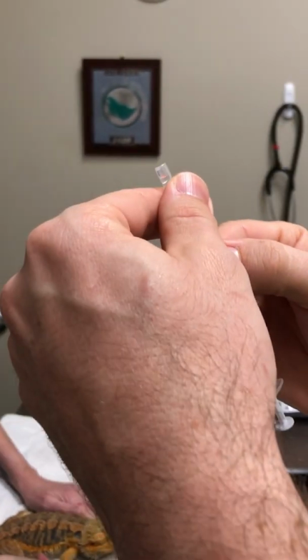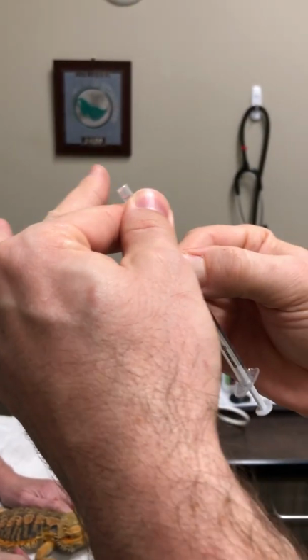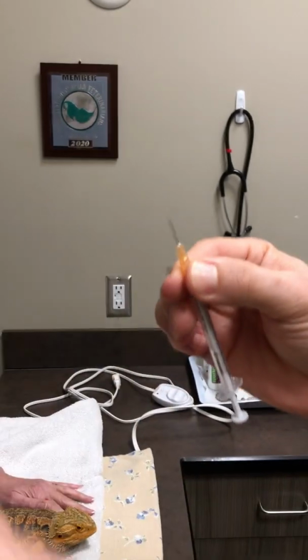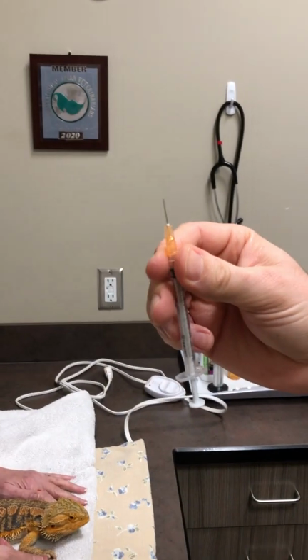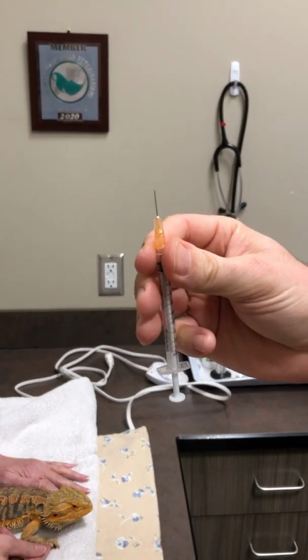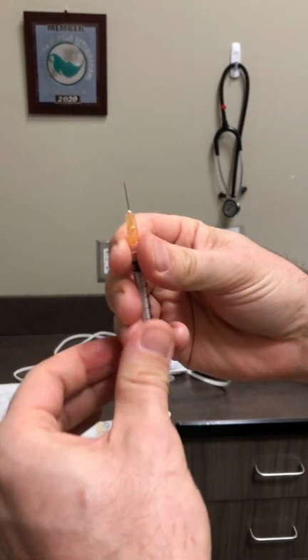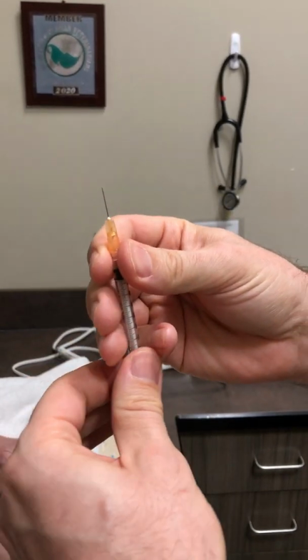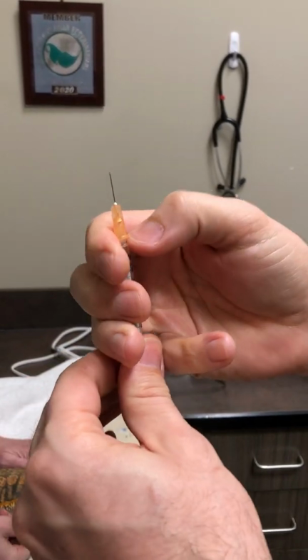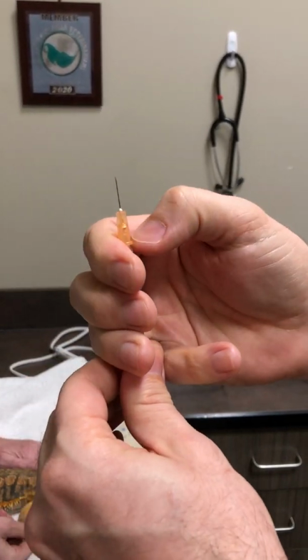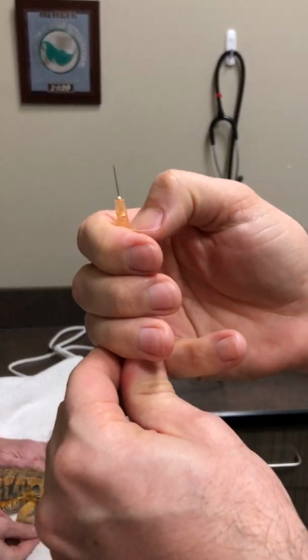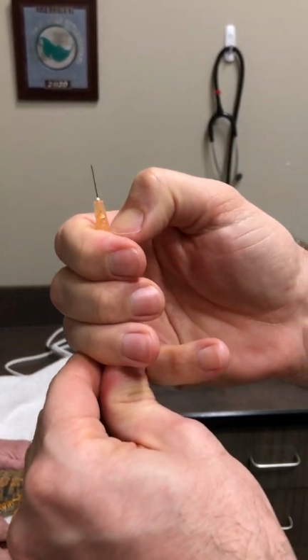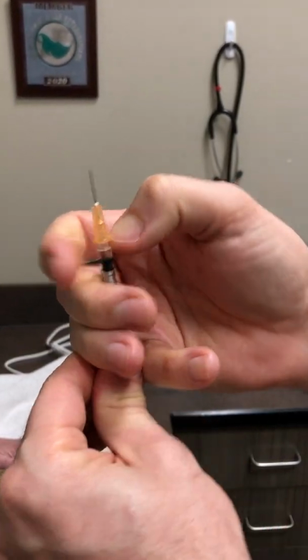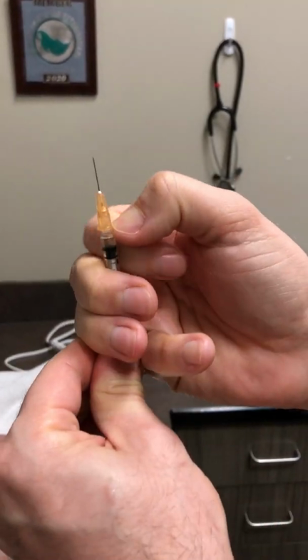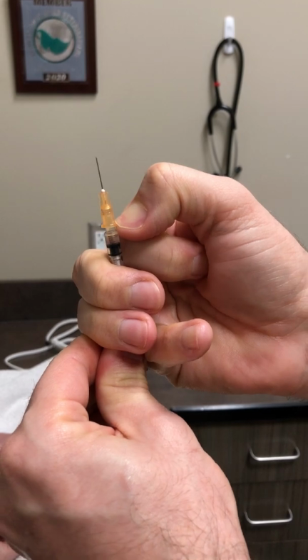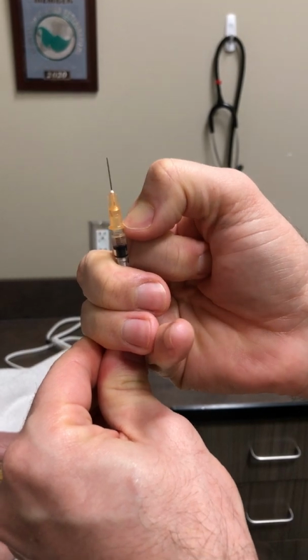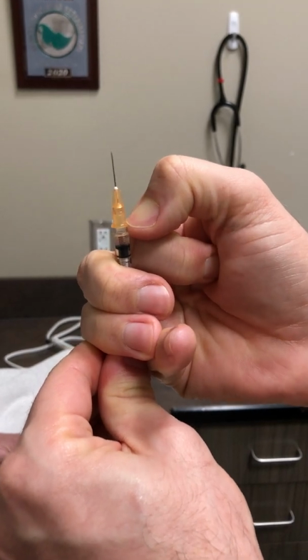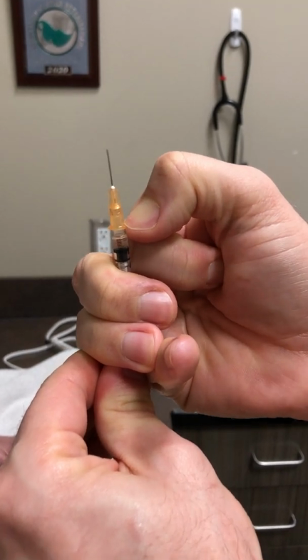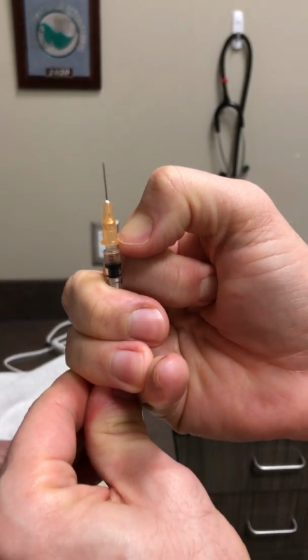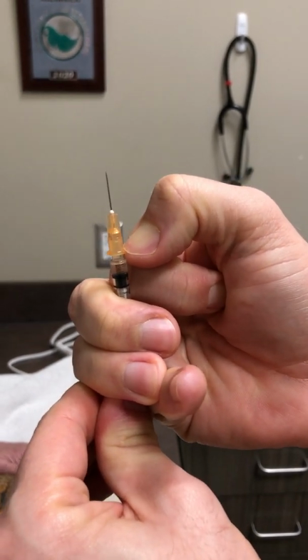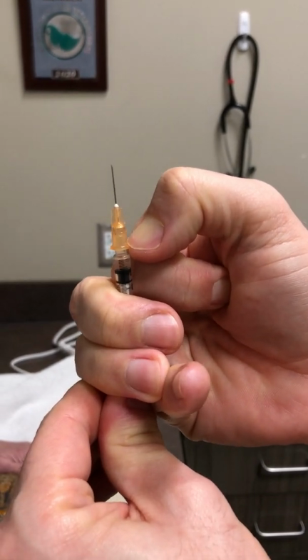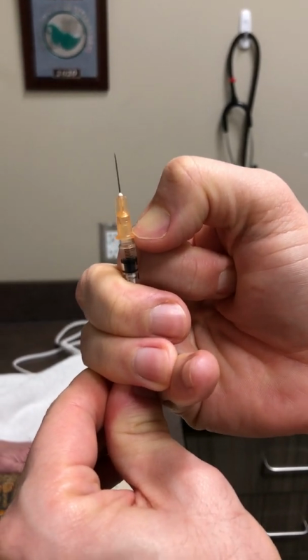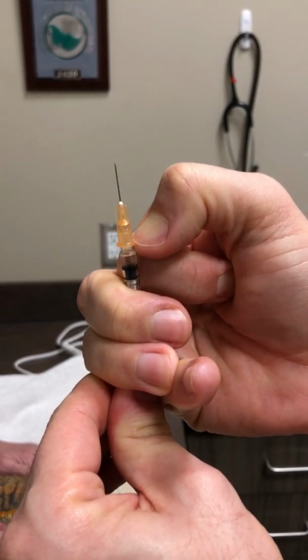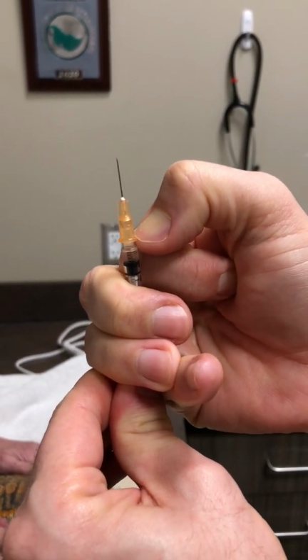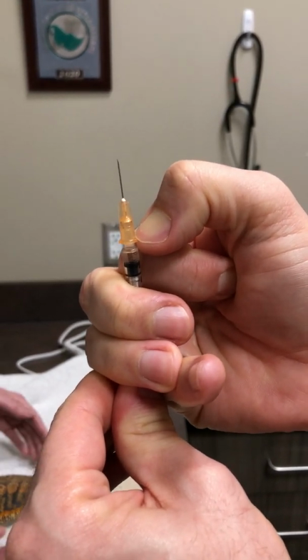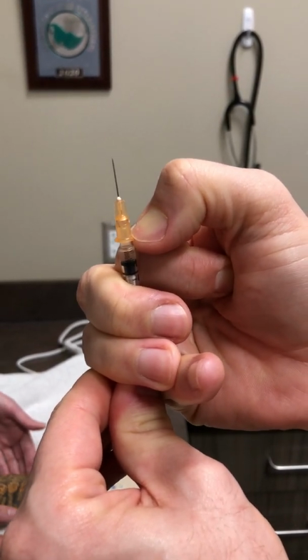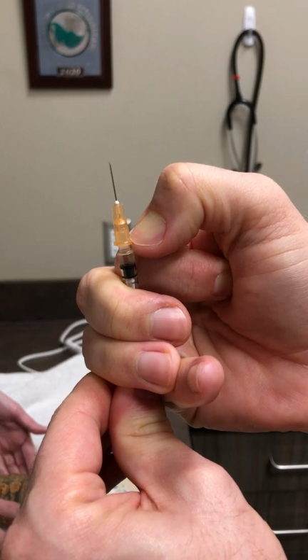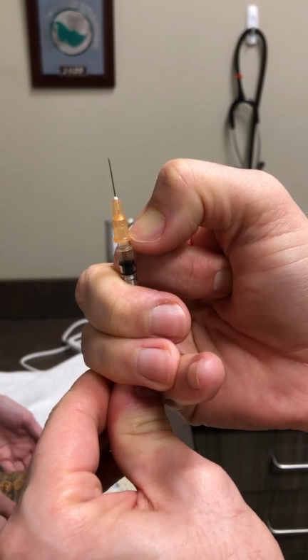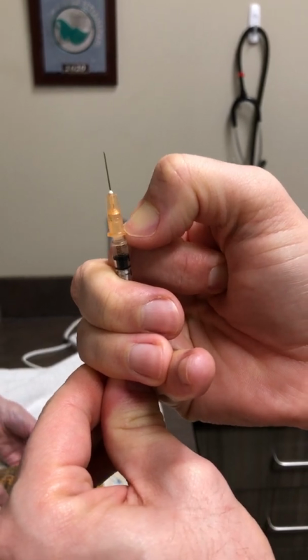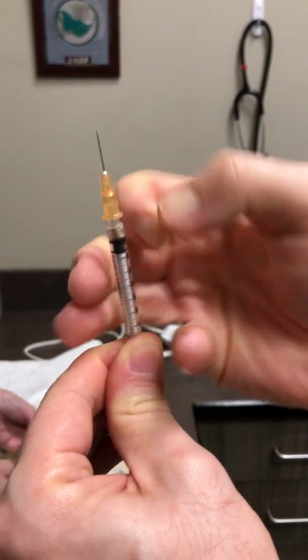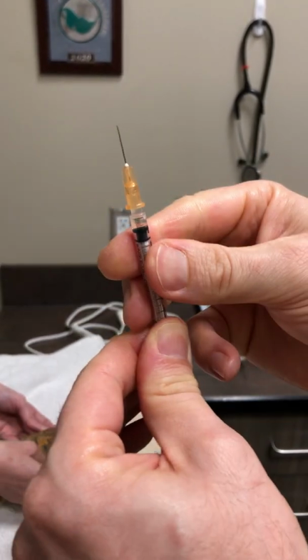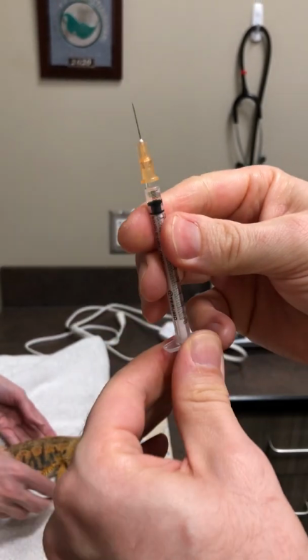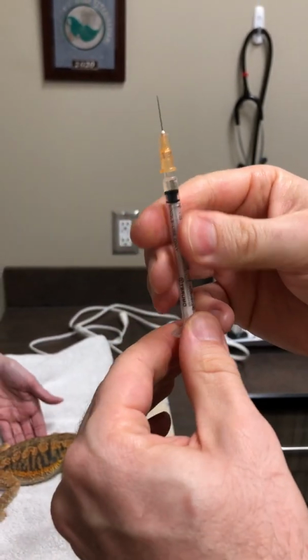Take off the lid to the needle. Make sure your needle is nicely attached — you can apply a little bit of firm pressure there. Probably safer to do this before taking the lid off, but just making sure that it's nicely pointed down.